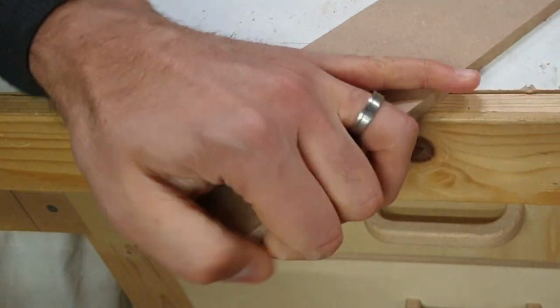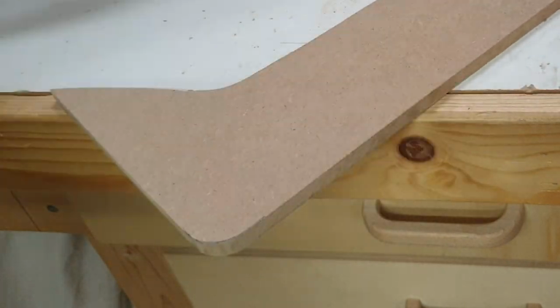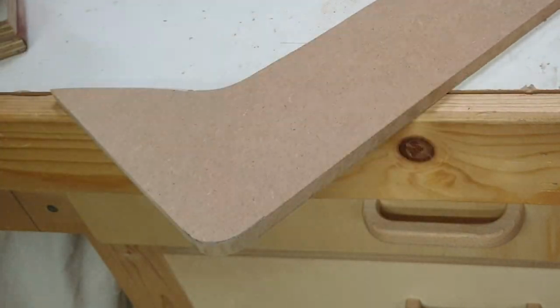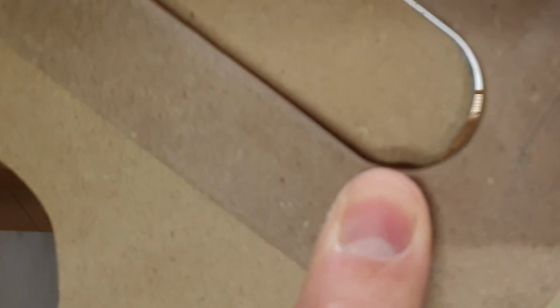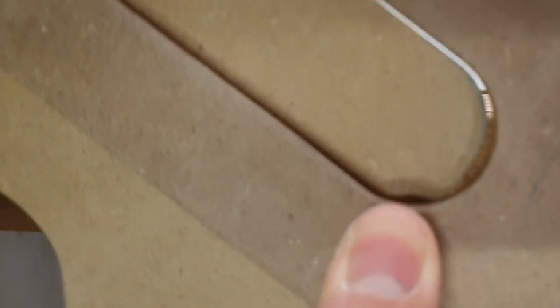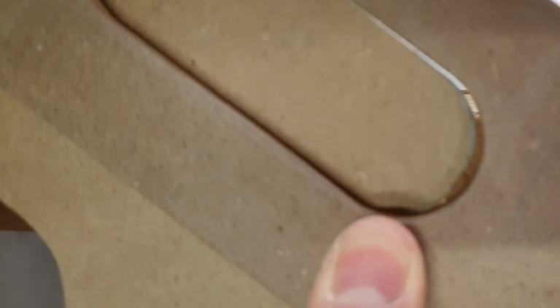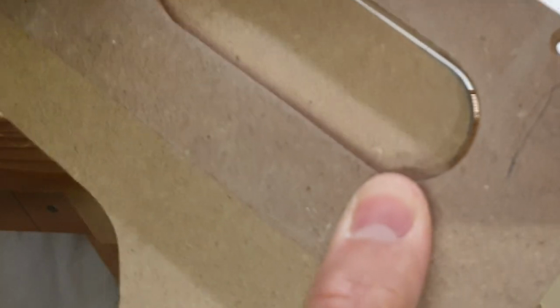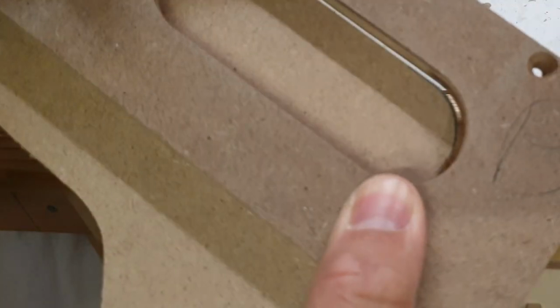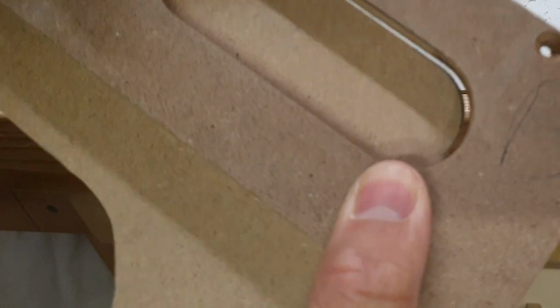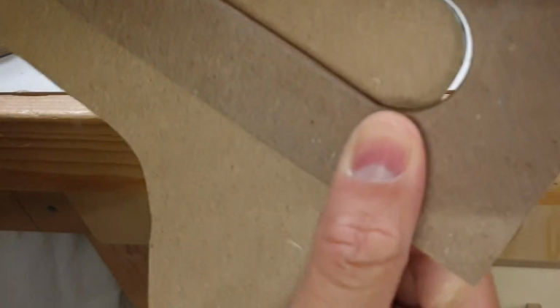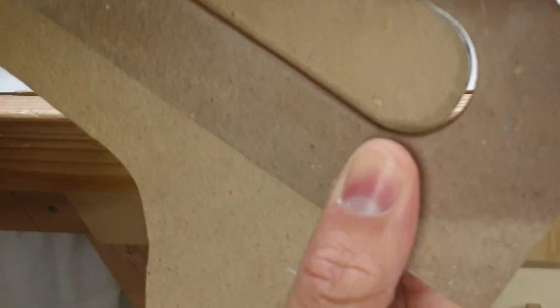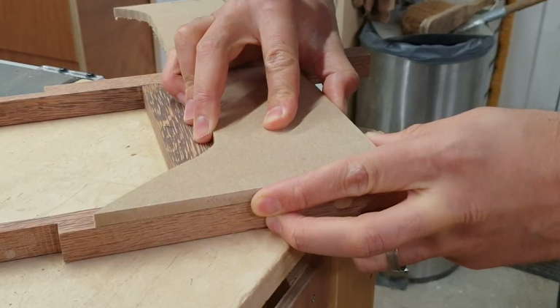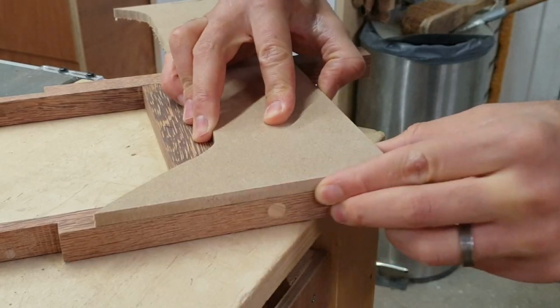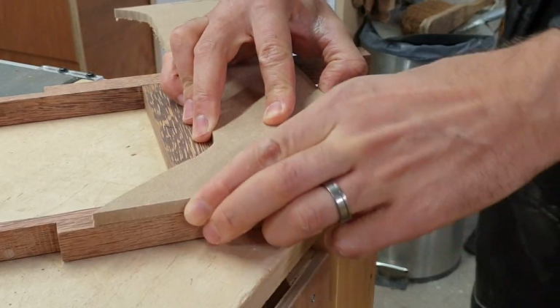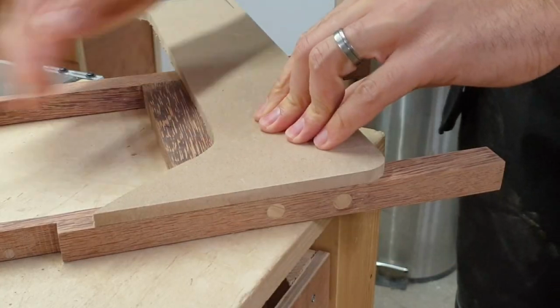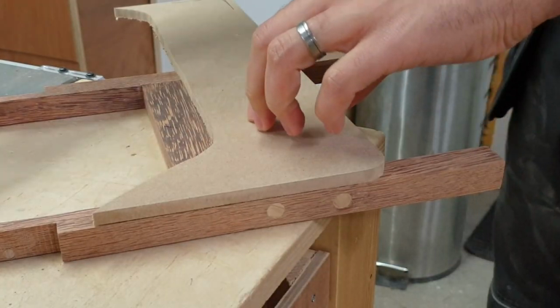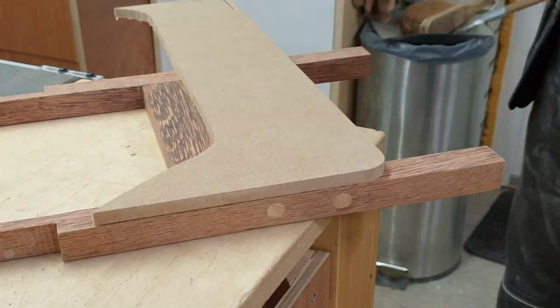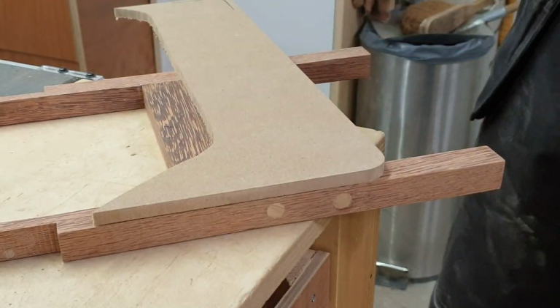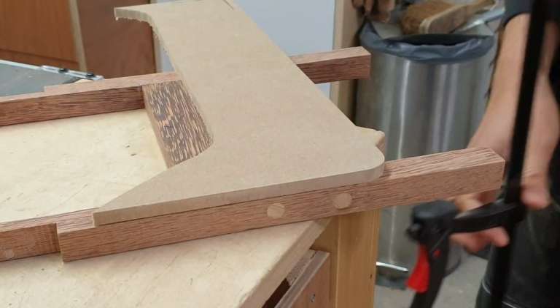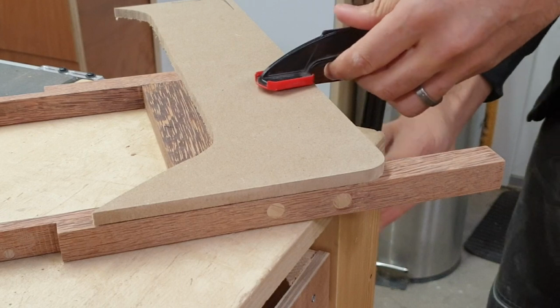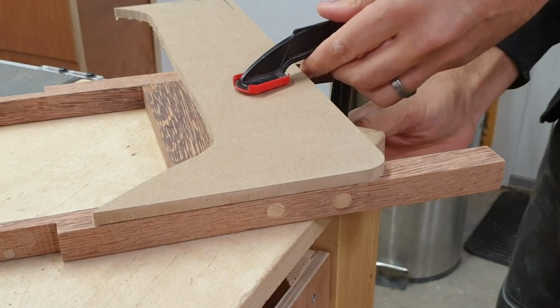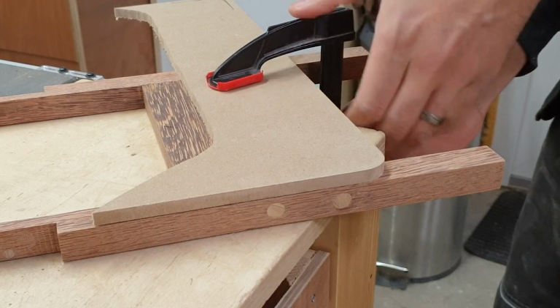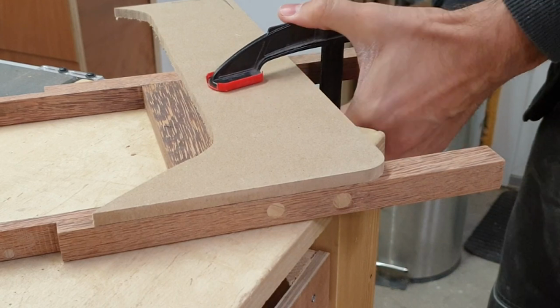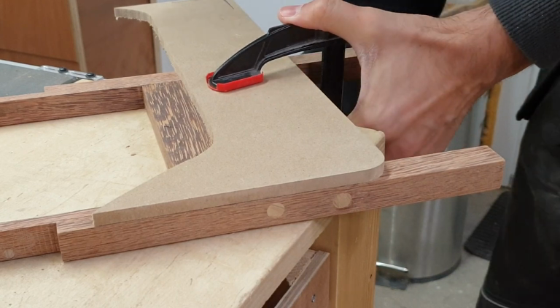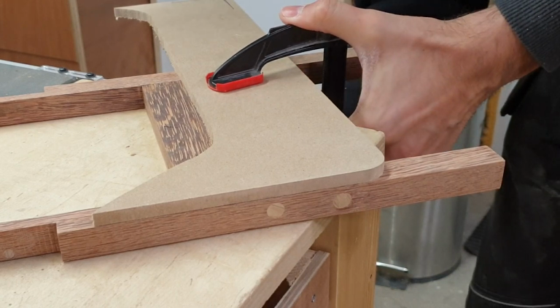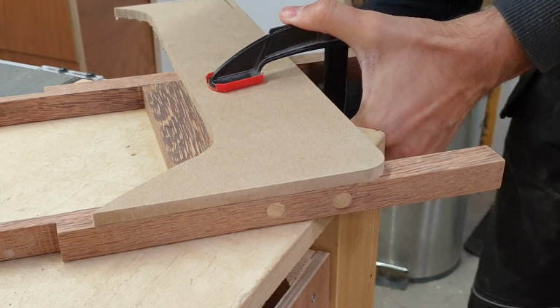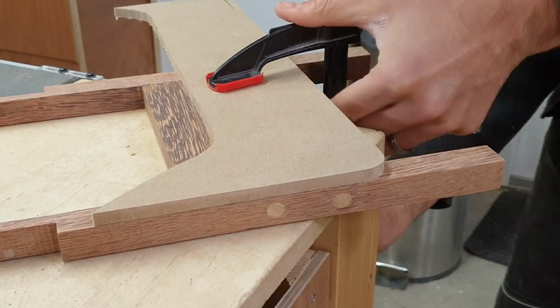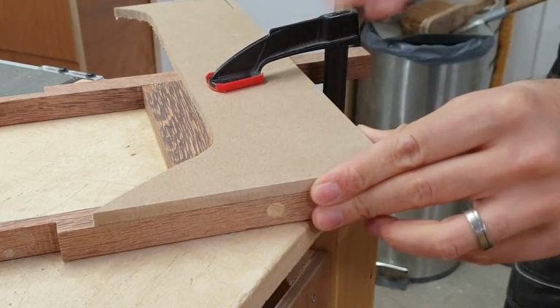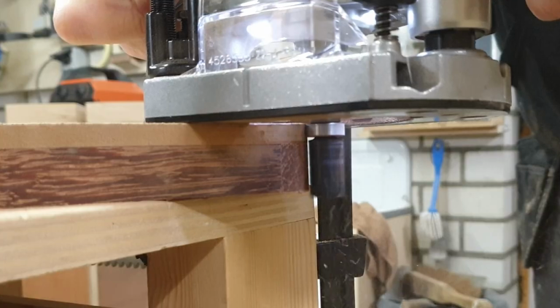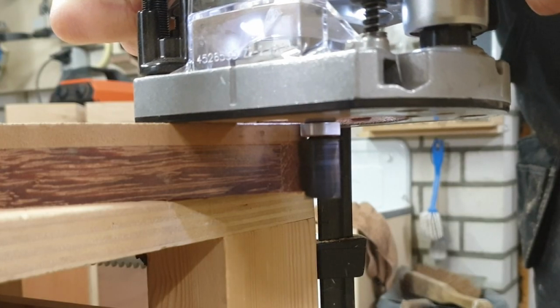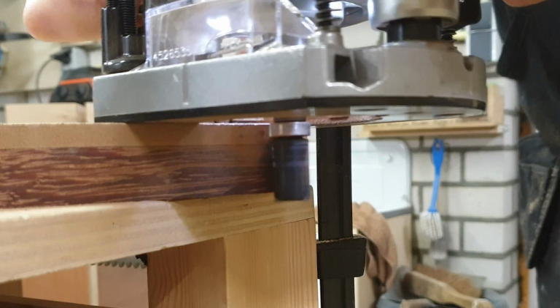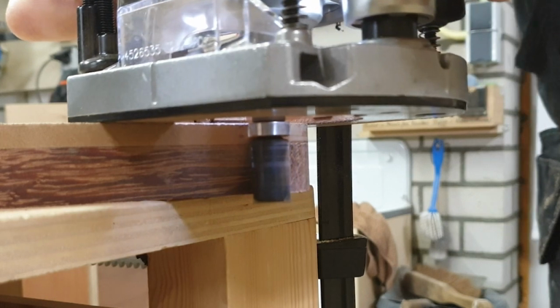It looks nice, but it's so fragile that I'd rather have a wood-on-wood joint or just use regular screws — the brass is so easily damaged. But I think the end result is worth the extra effort.